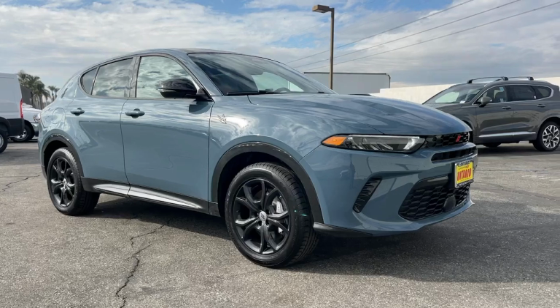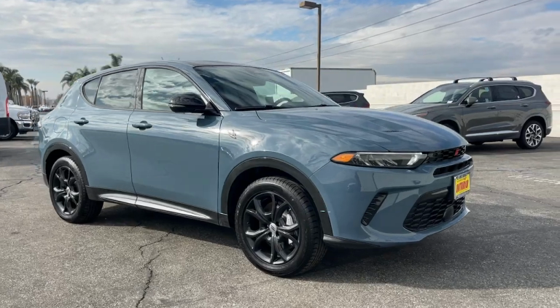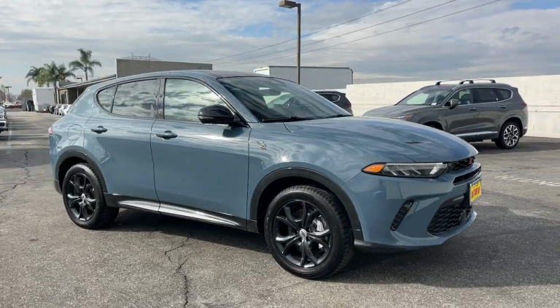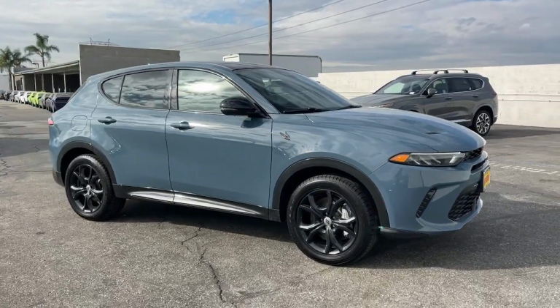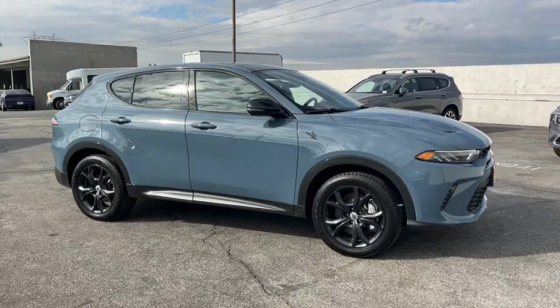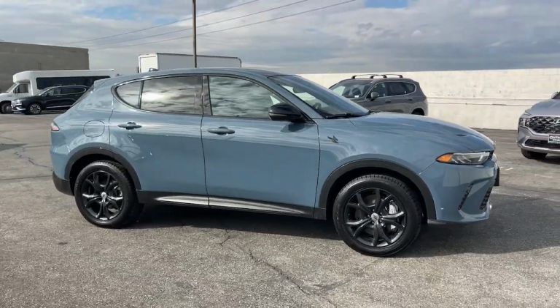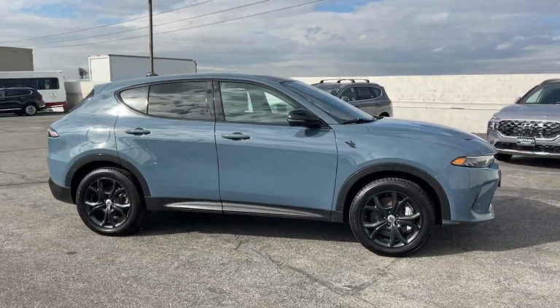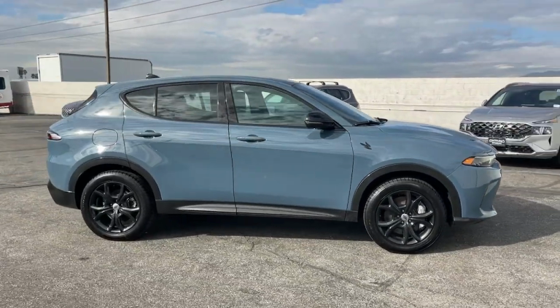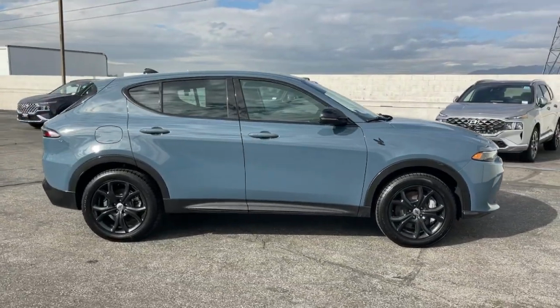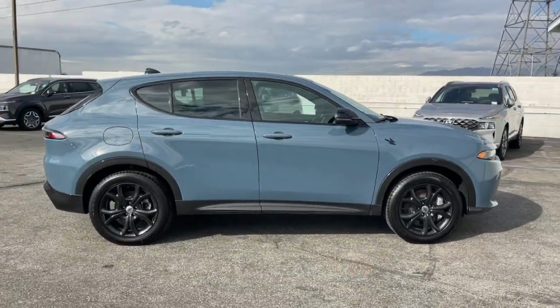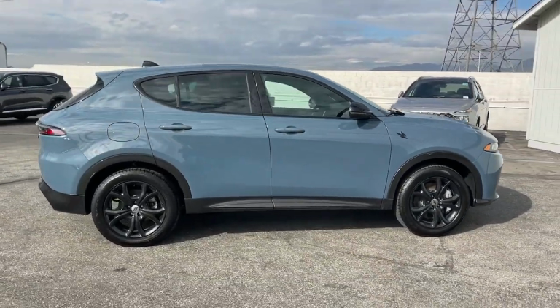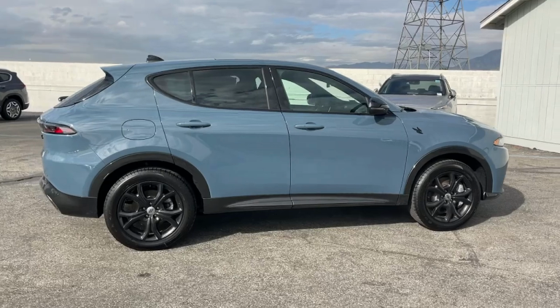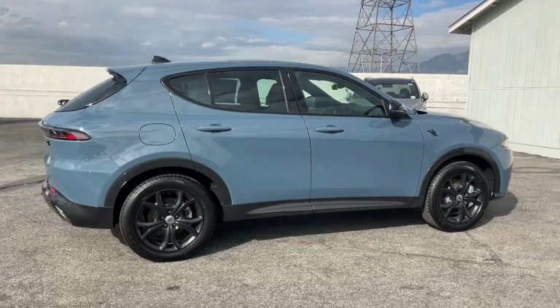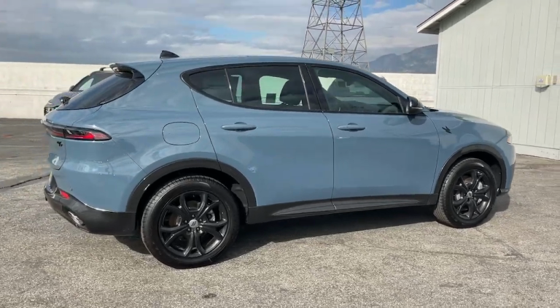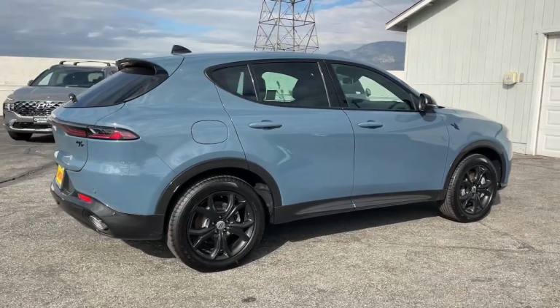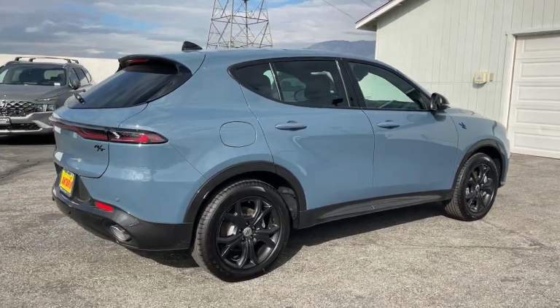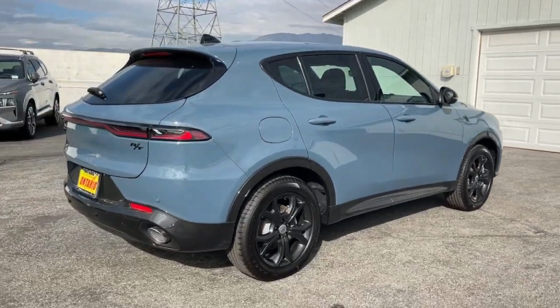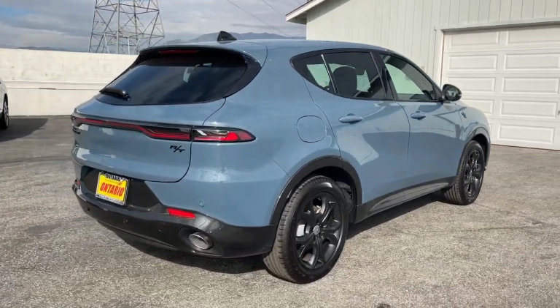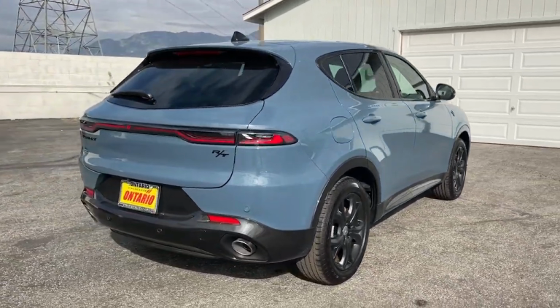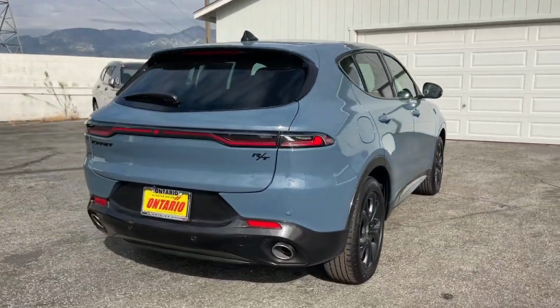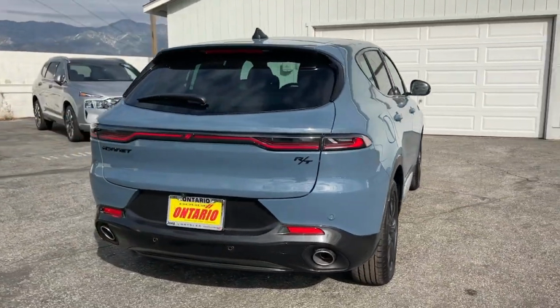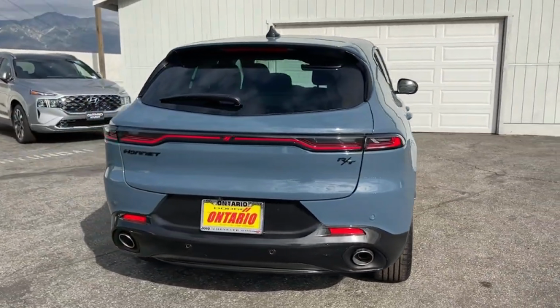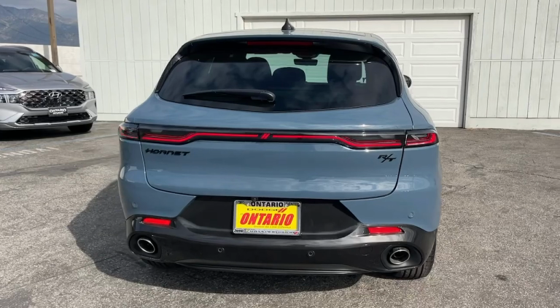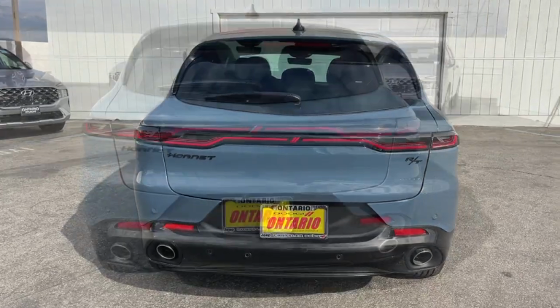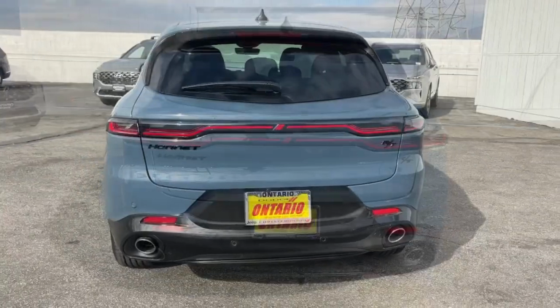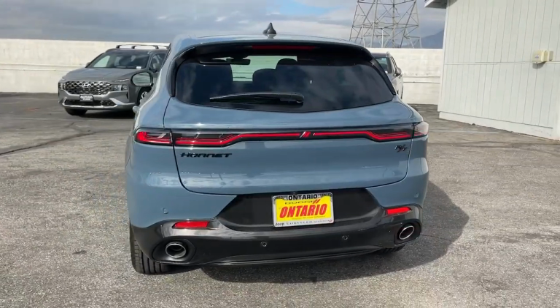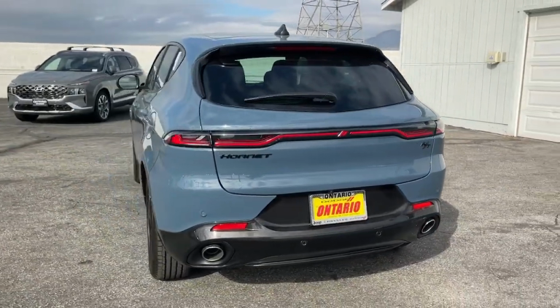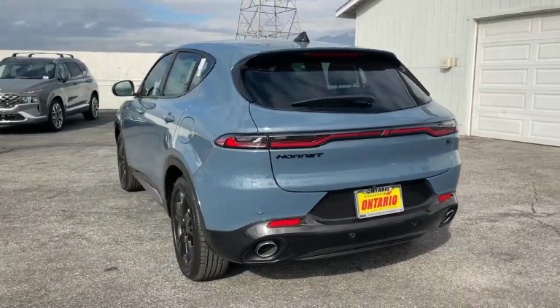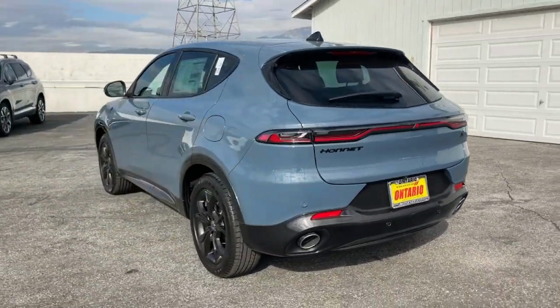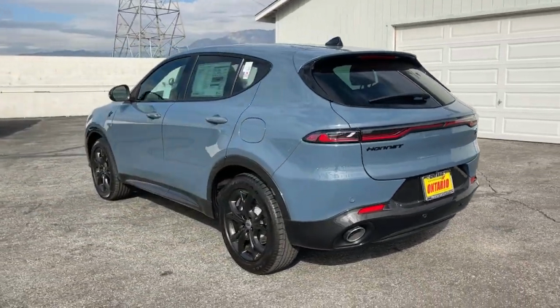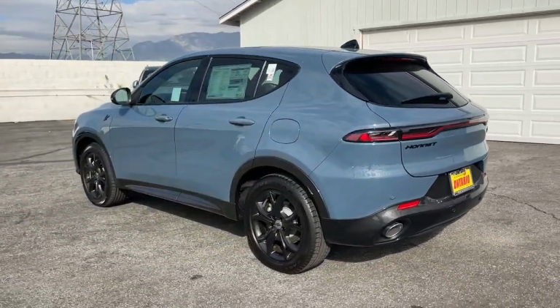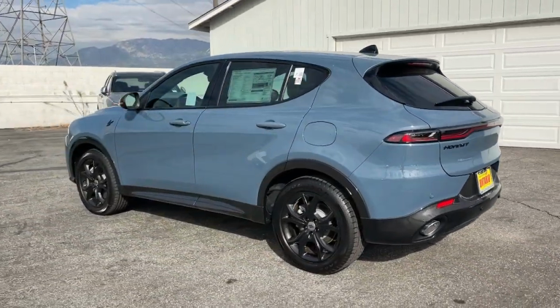This performance-focused Hornet delivers muscle car power and practical convenience. Quick and rowdy, it offers thrilling acceleration and grippy cornering, while its advanced infotainment and driver assist features keep you comfortable, connected, and secure.